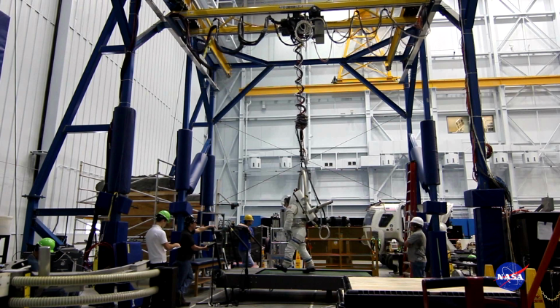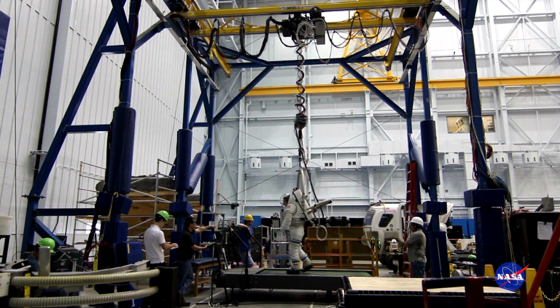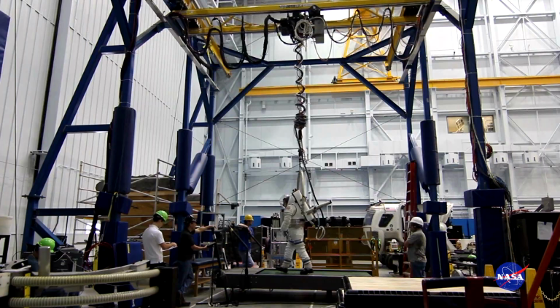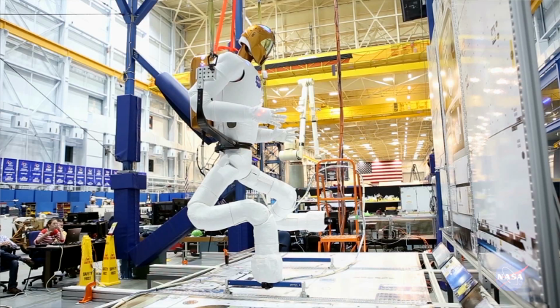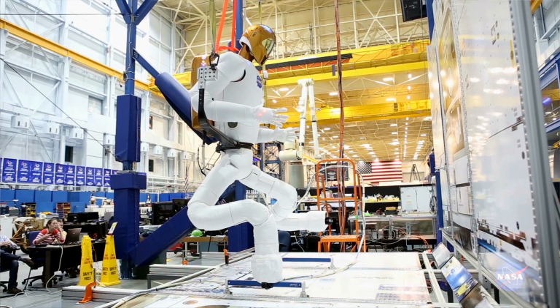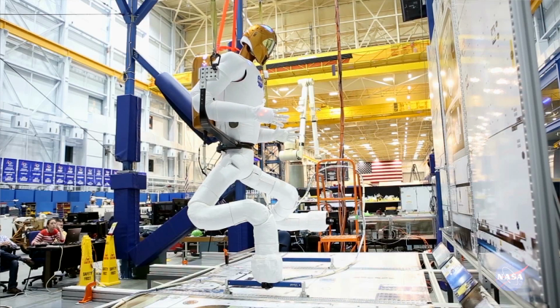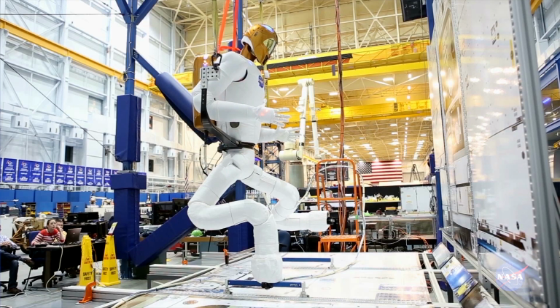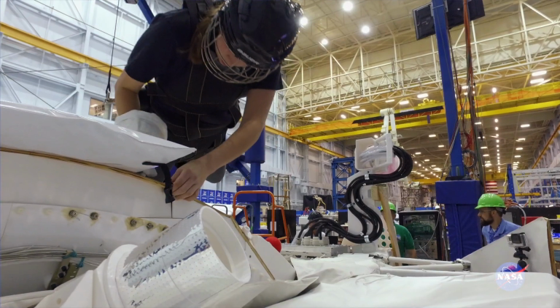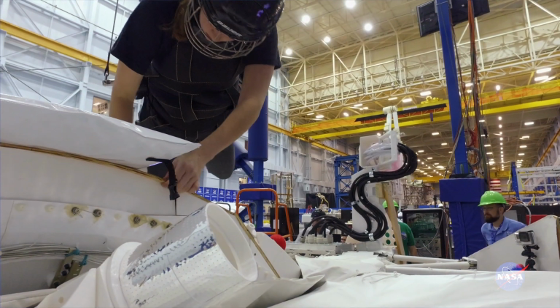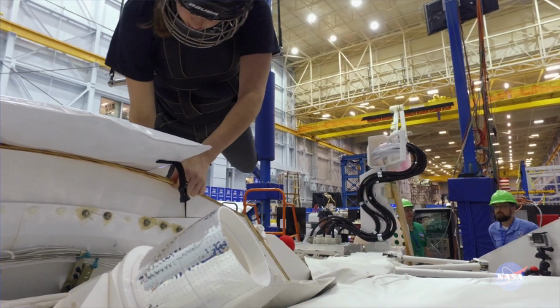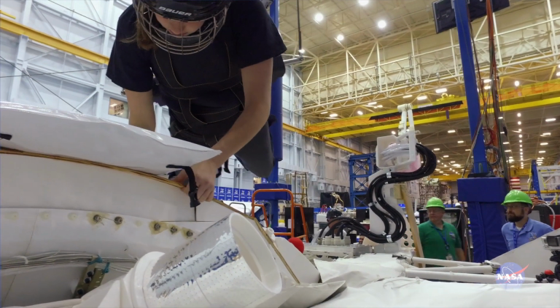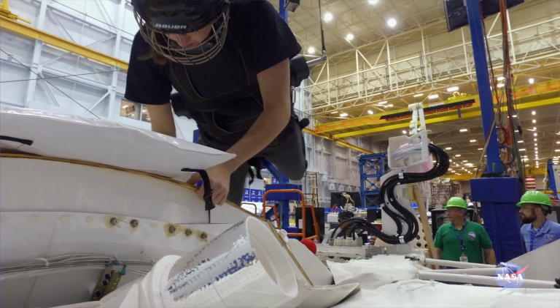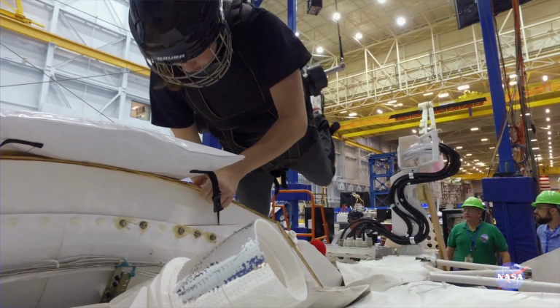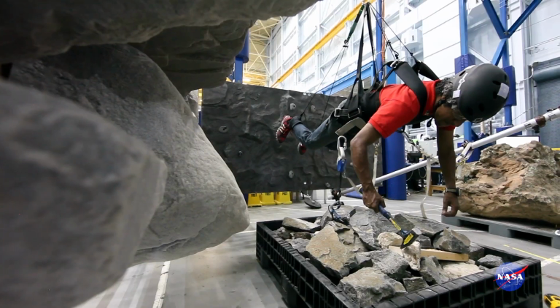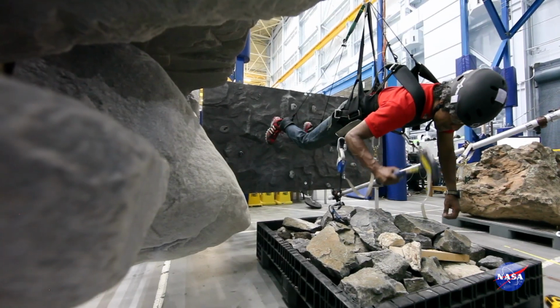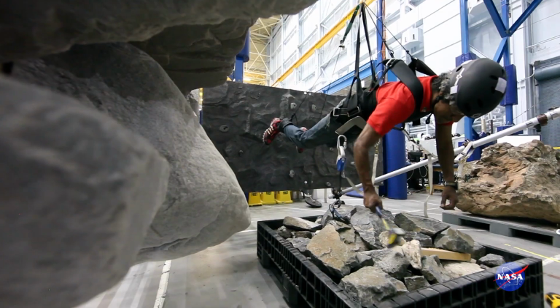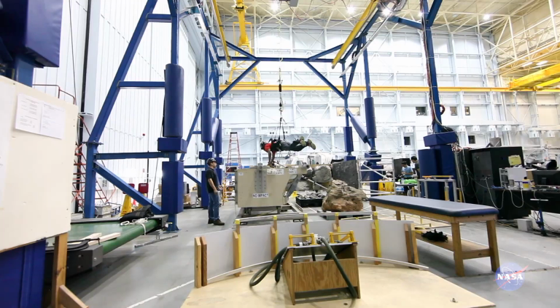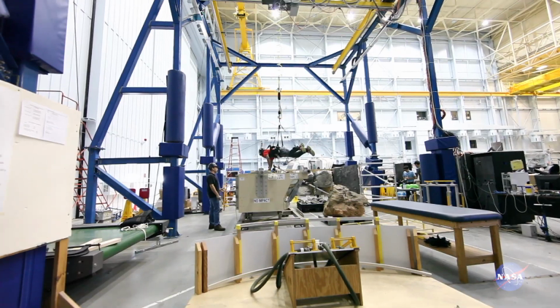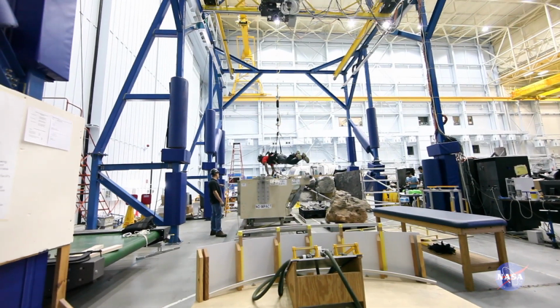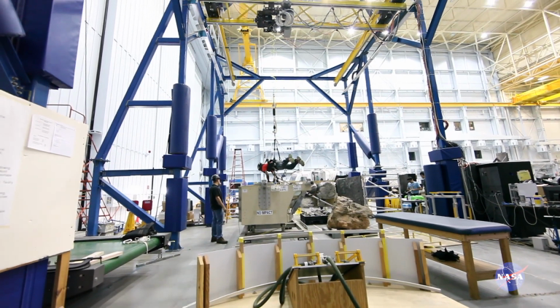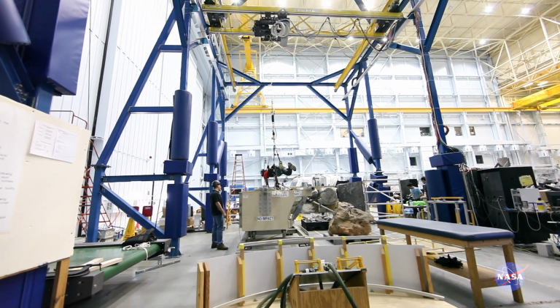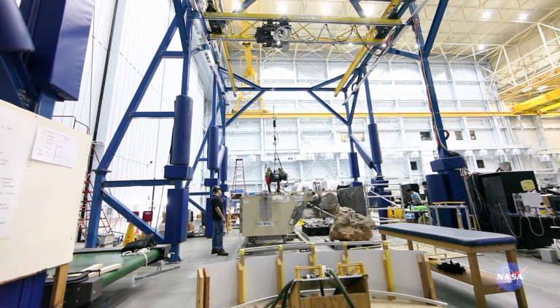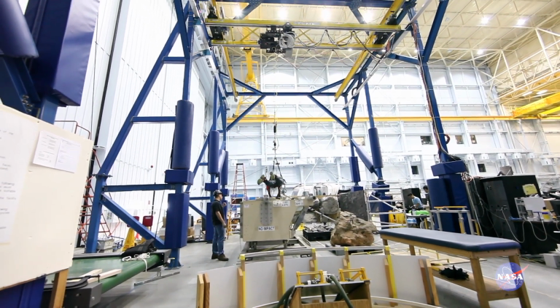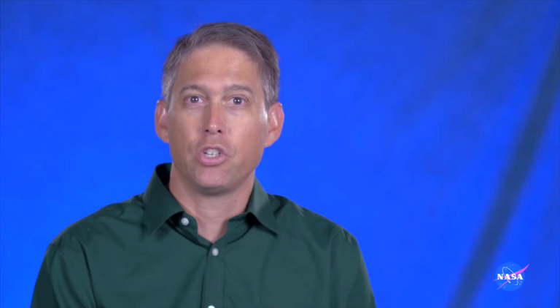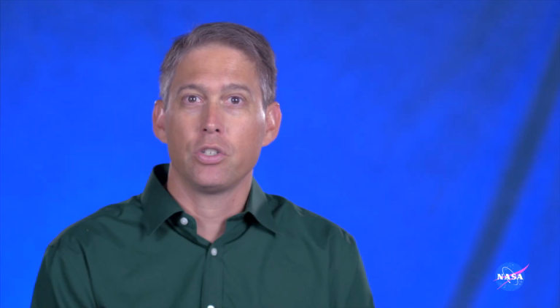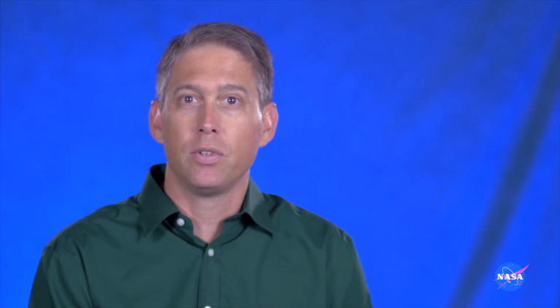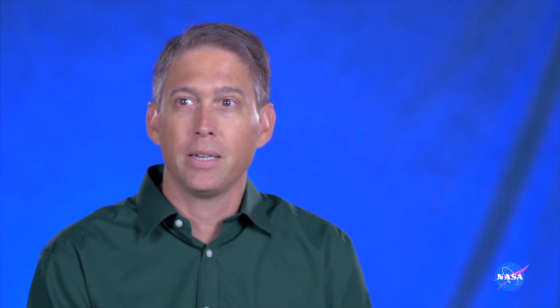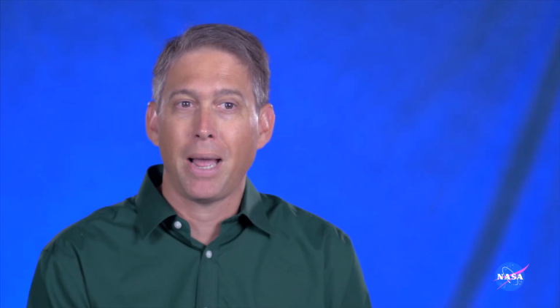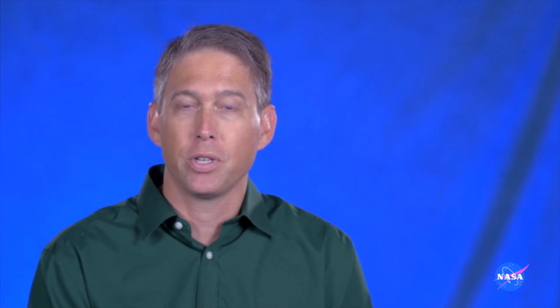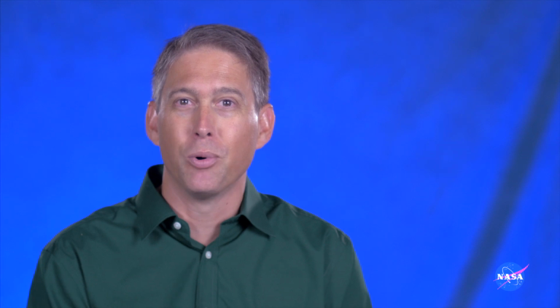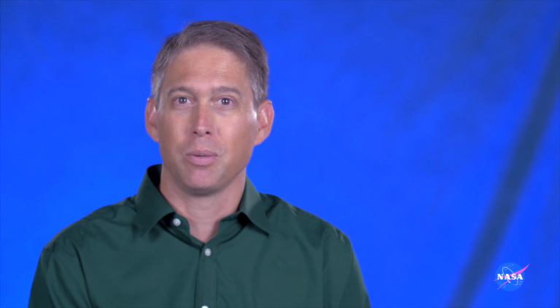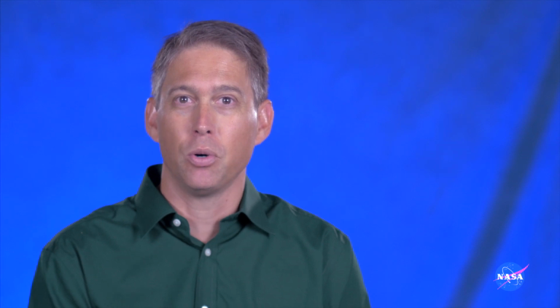It may look like a large crane system, but it's actually a large robot that follows you around. When you're attached to the system, you are the input to the system — essentially equivalent to being the mouse or keyboard to a computer.